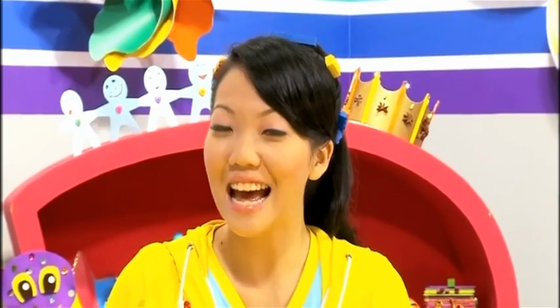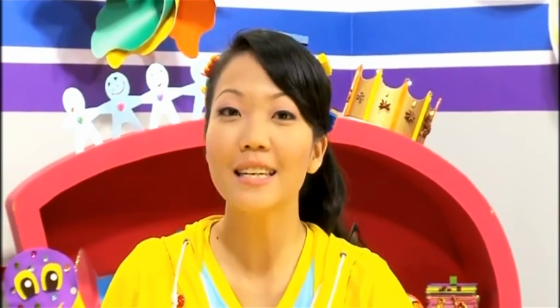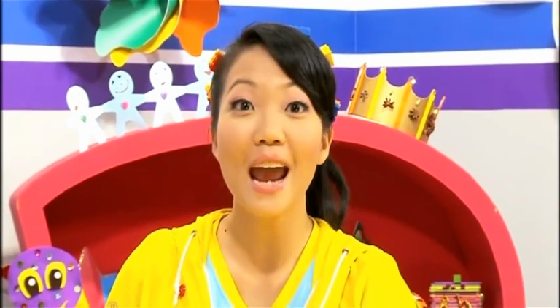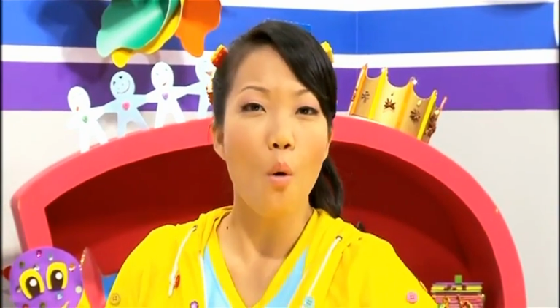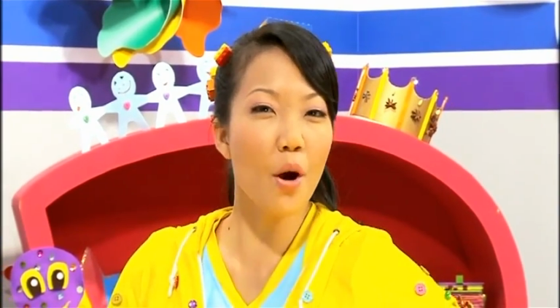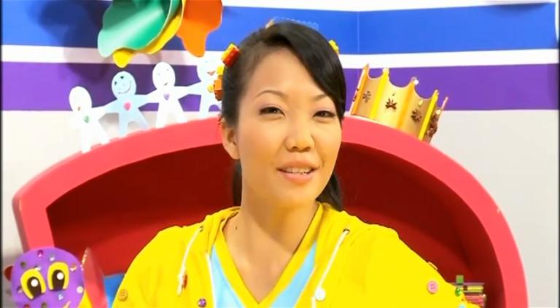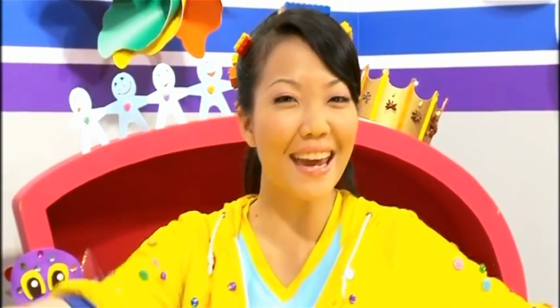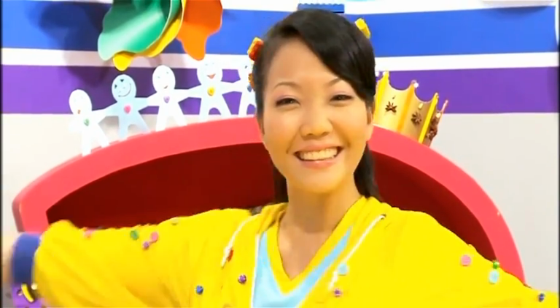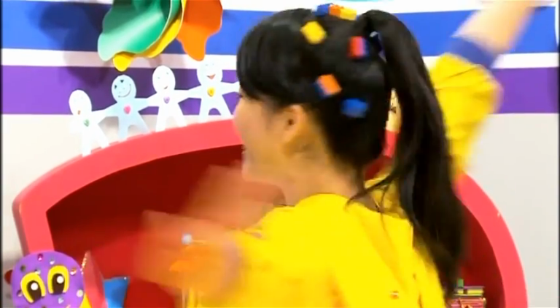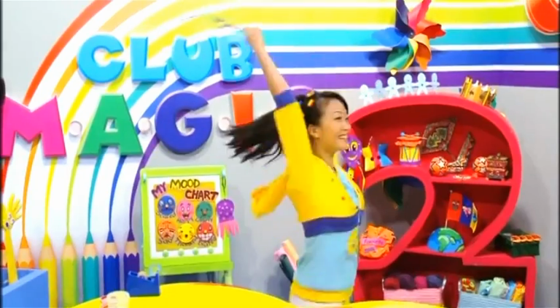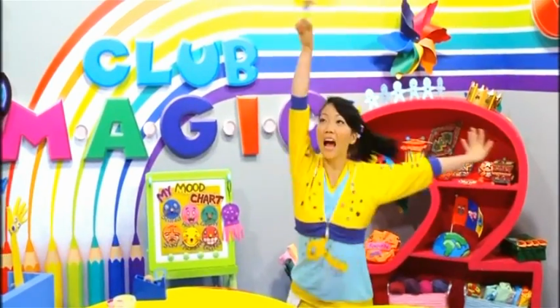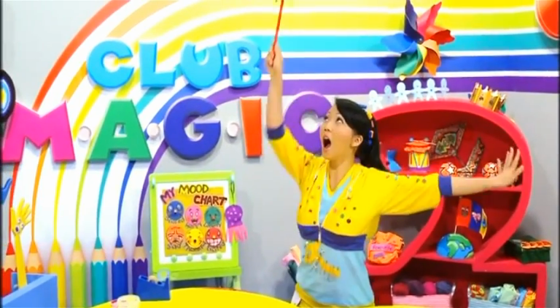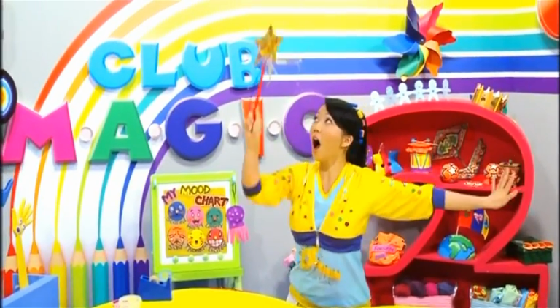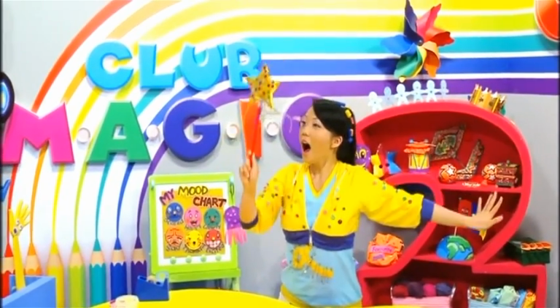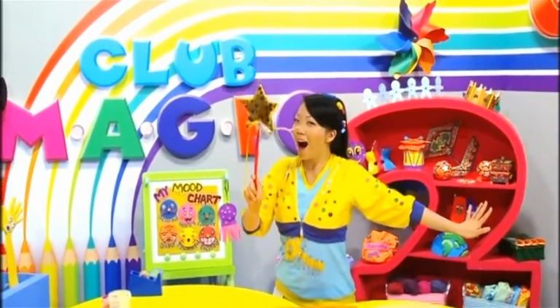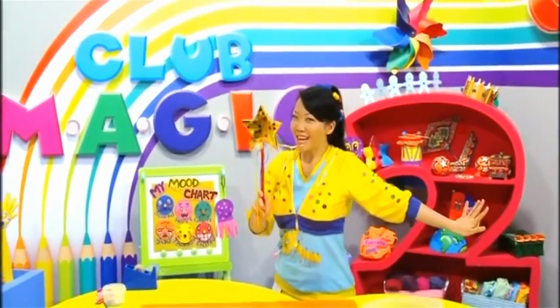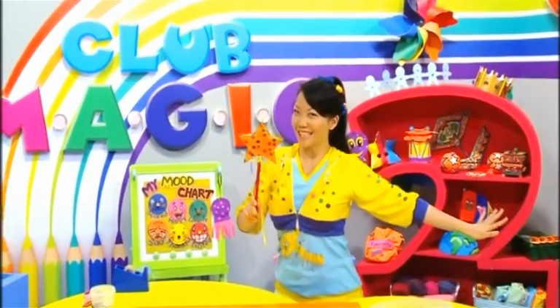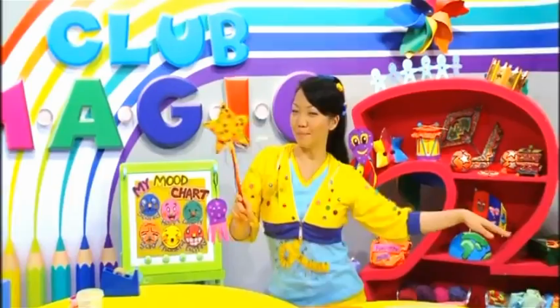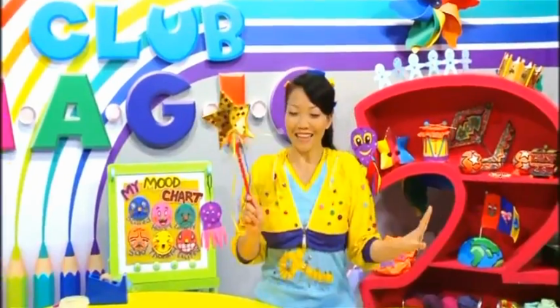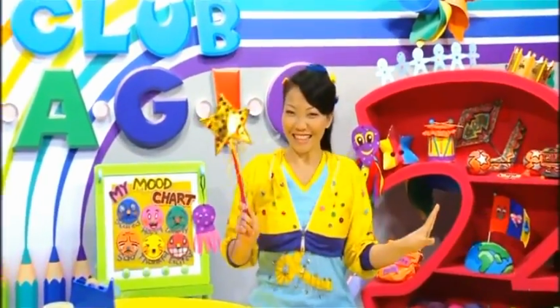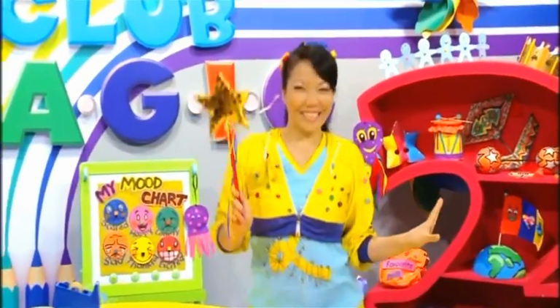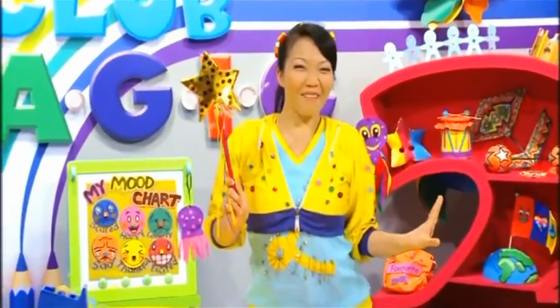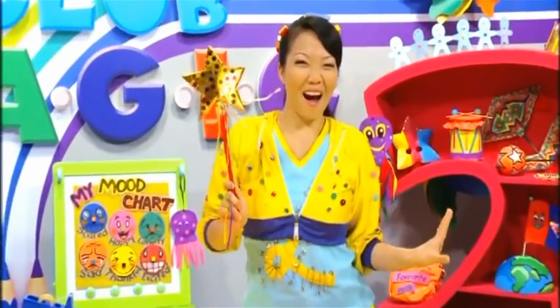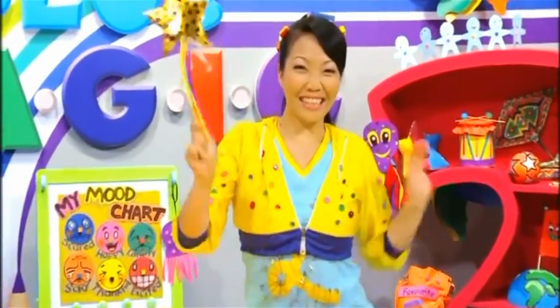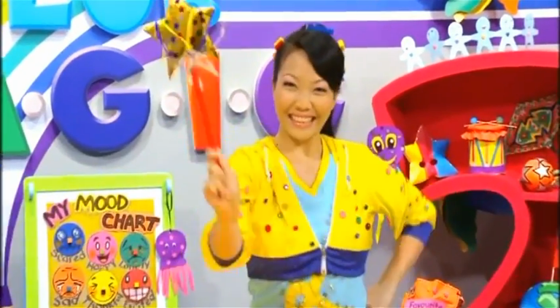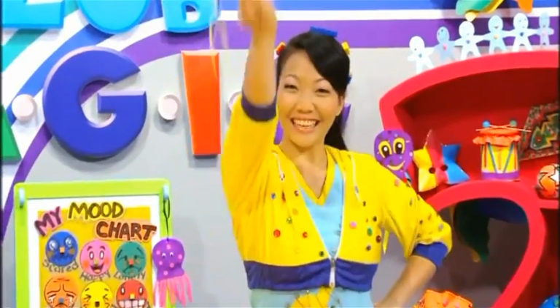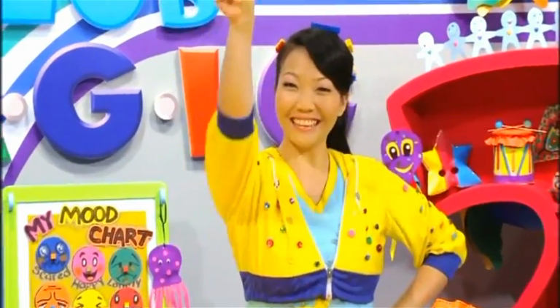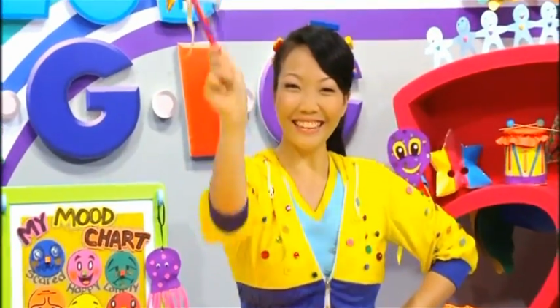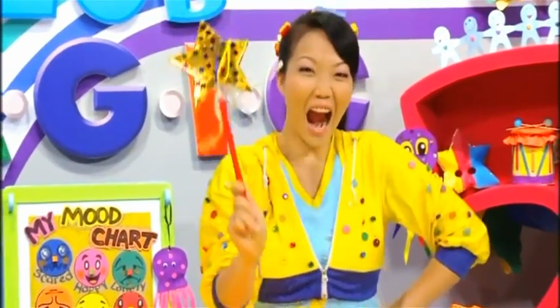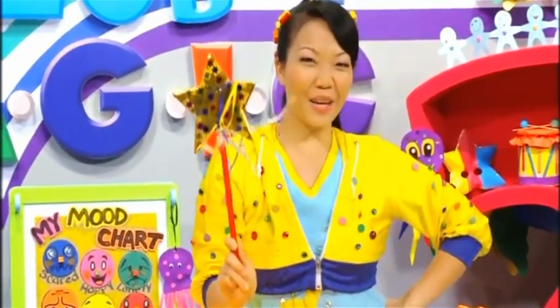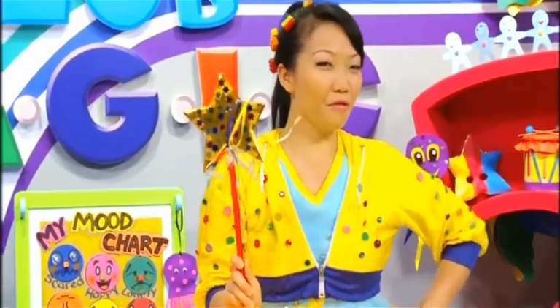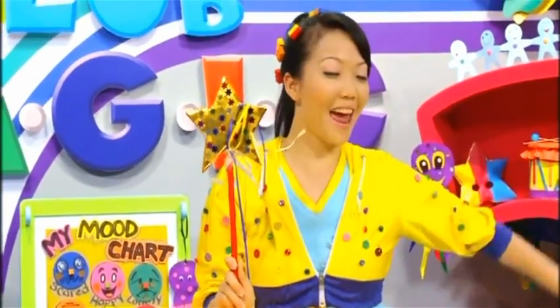Today, we're going to make... a sparkly star wand! Are you ready?